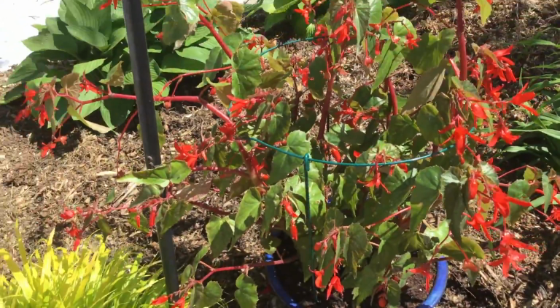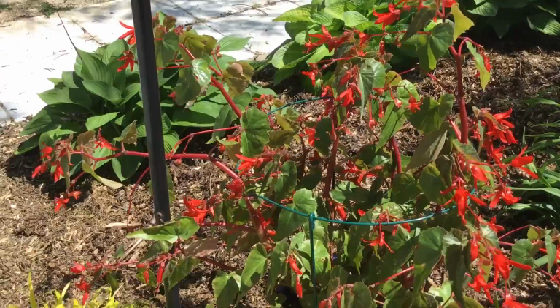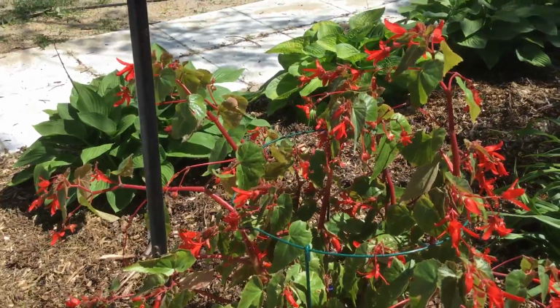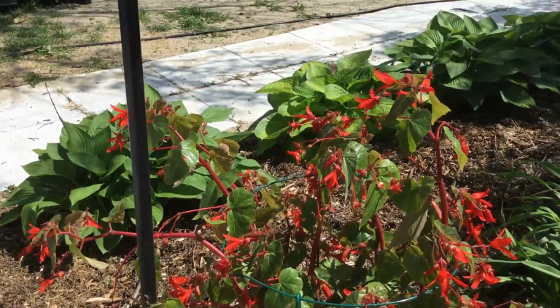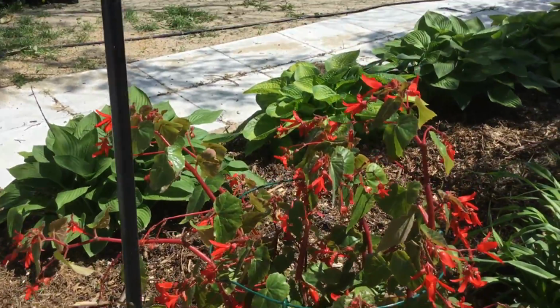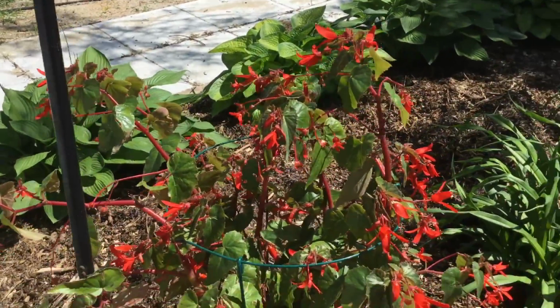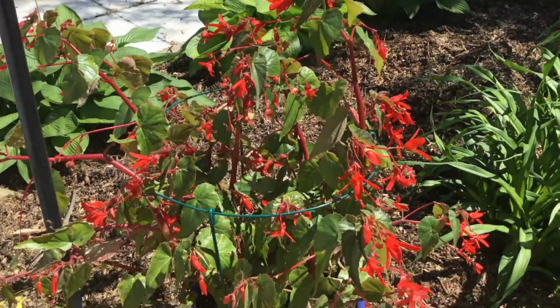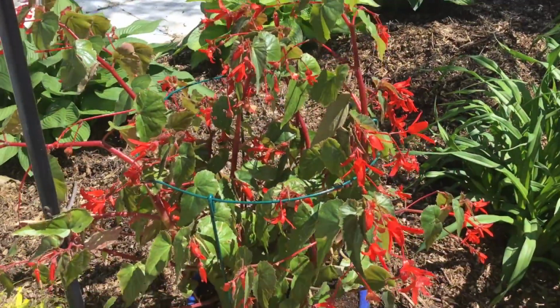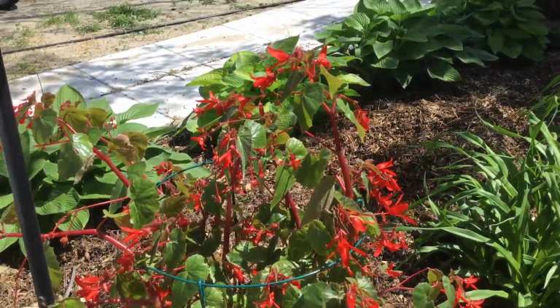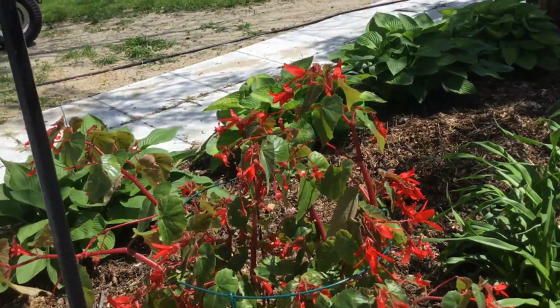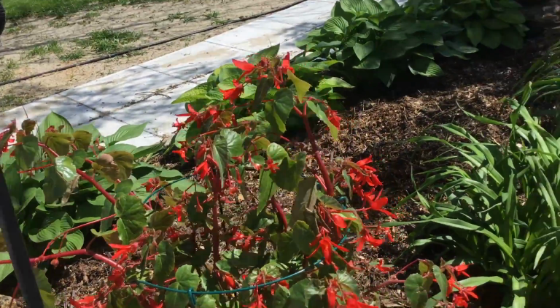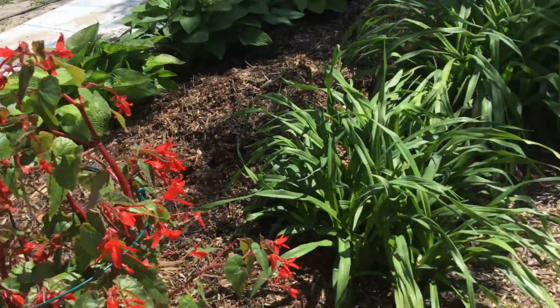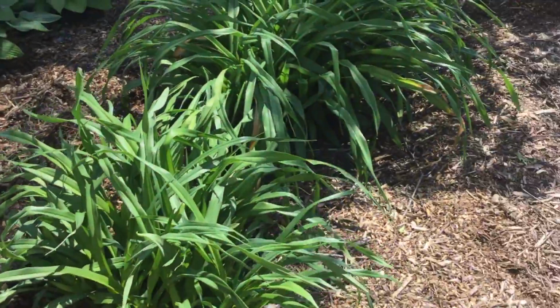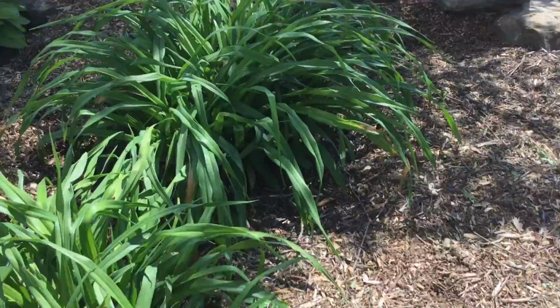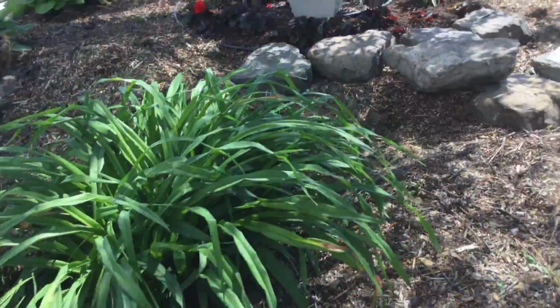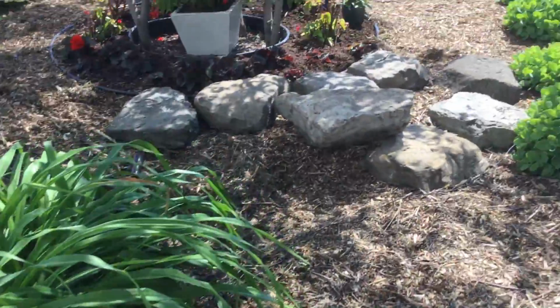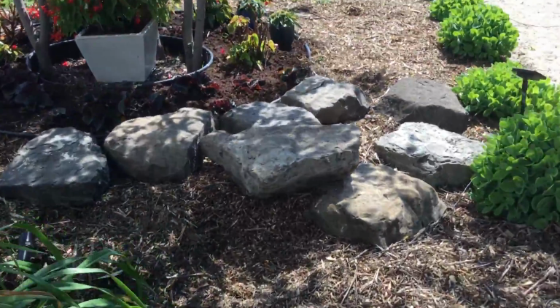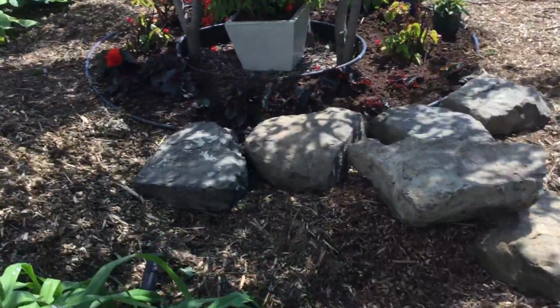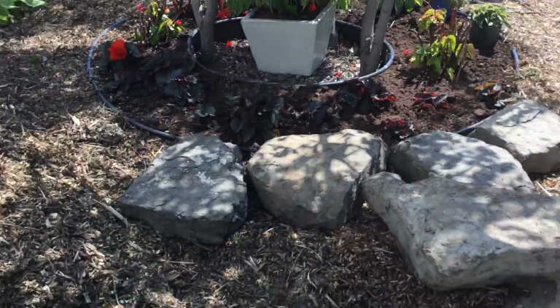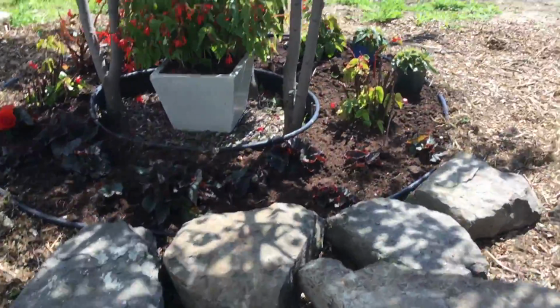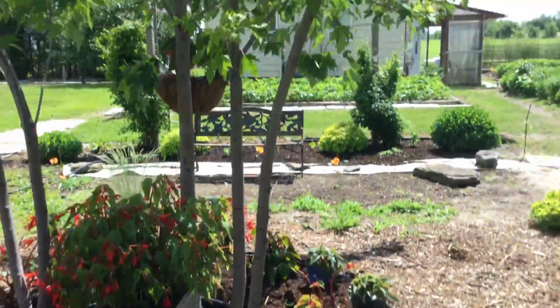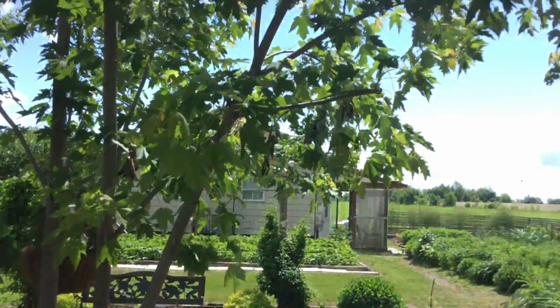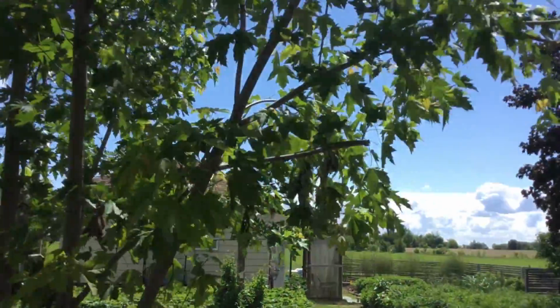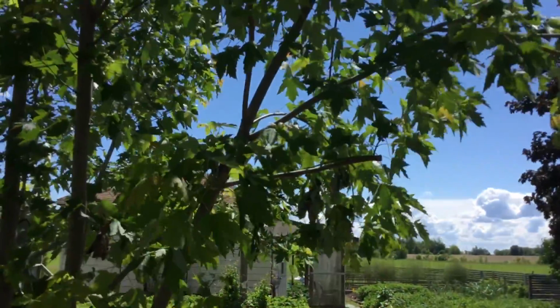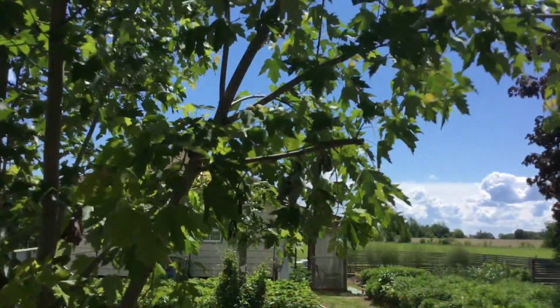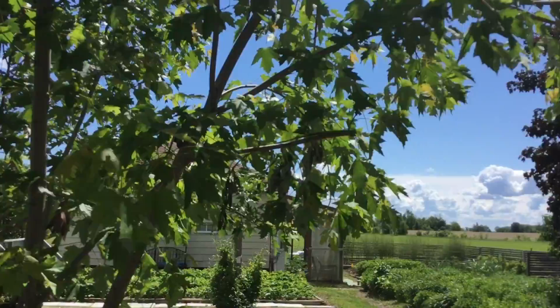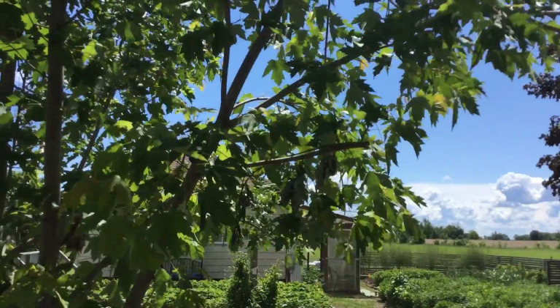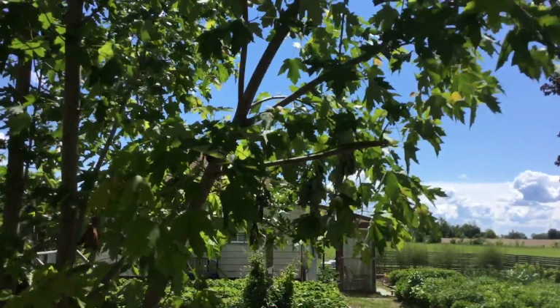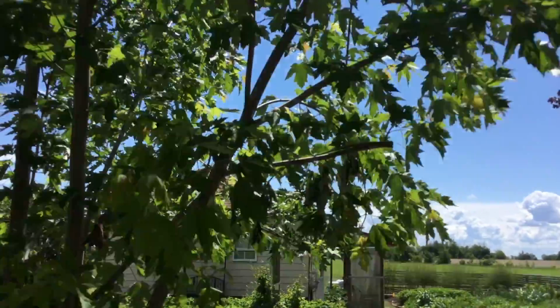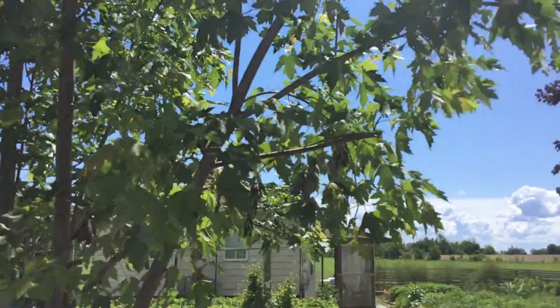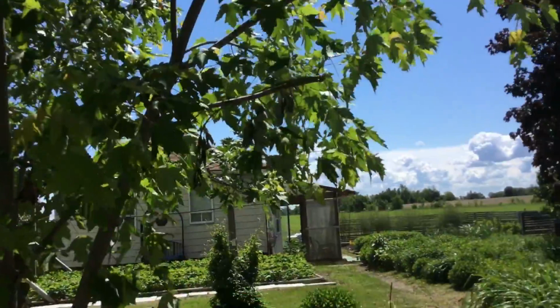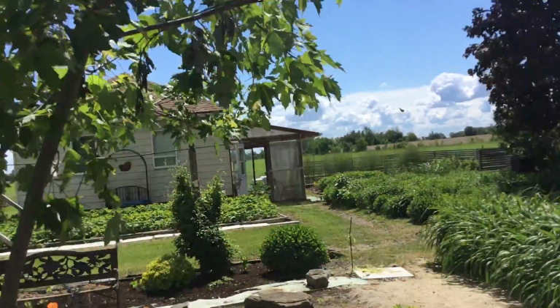These begonias got slaughtered by the wind — even branches of the trees, broken. Just horrible.